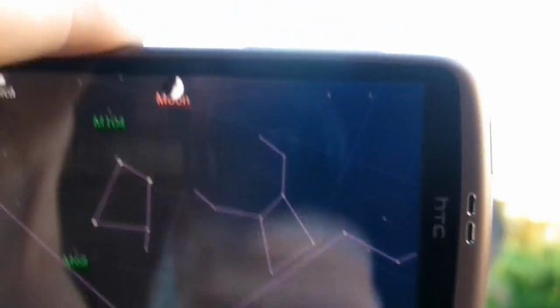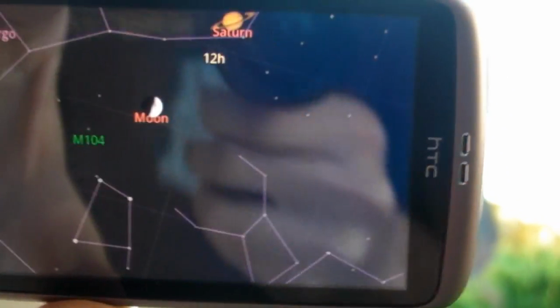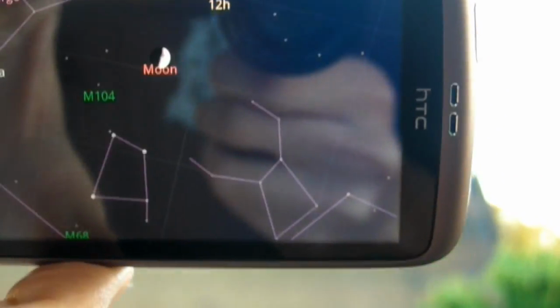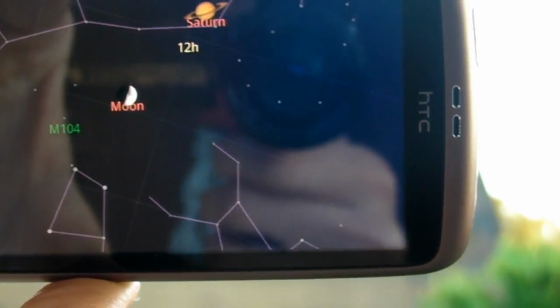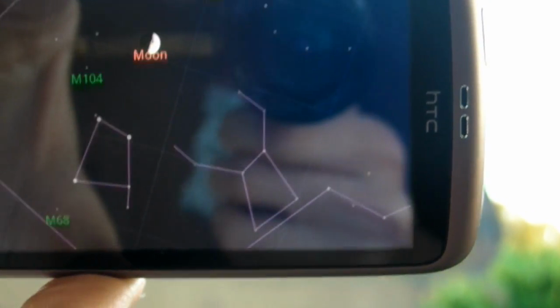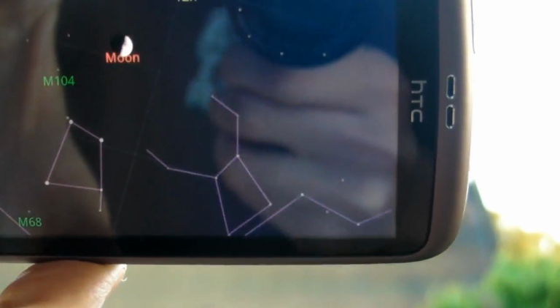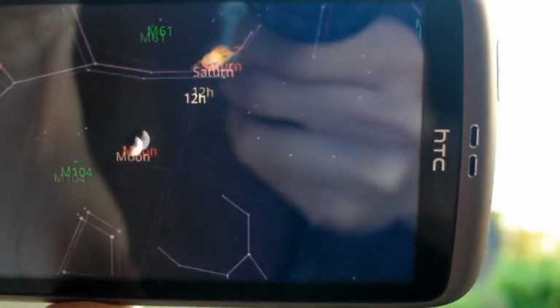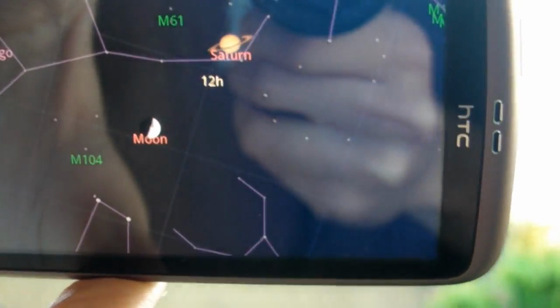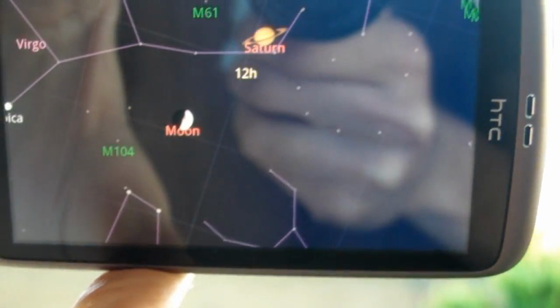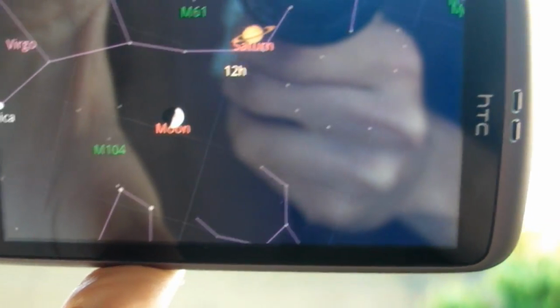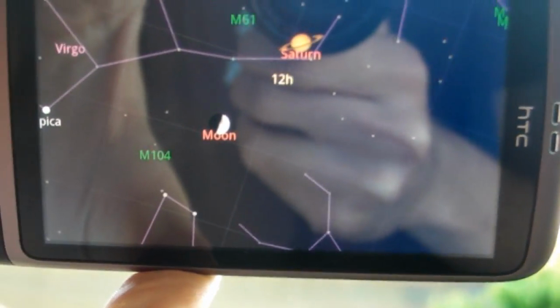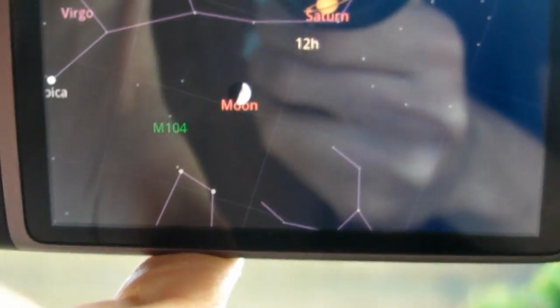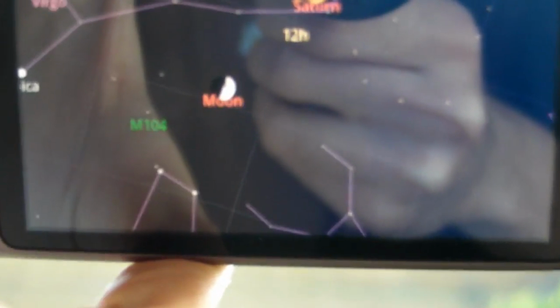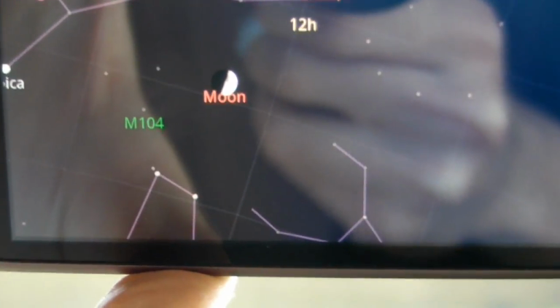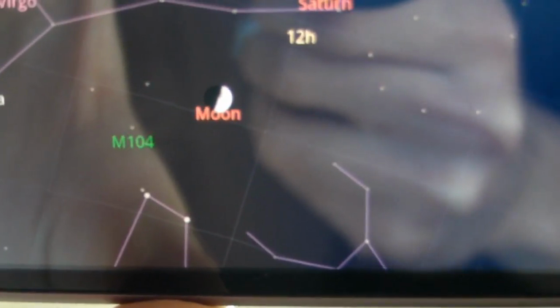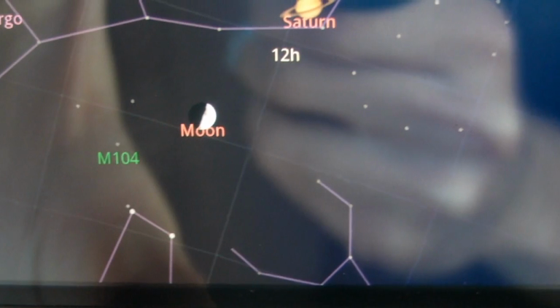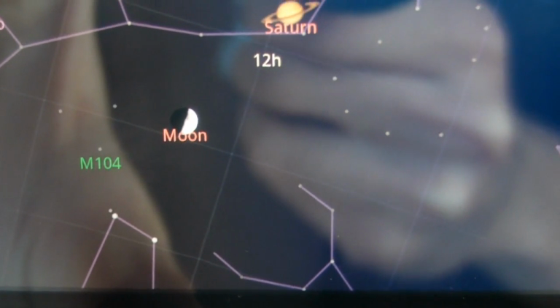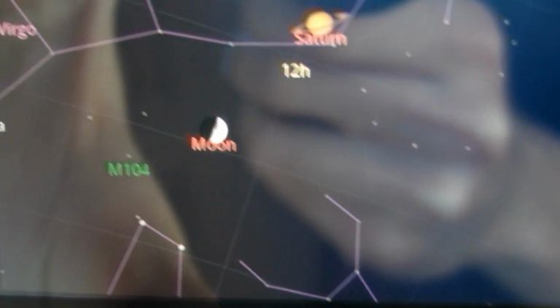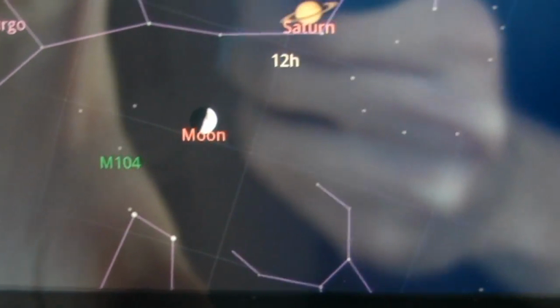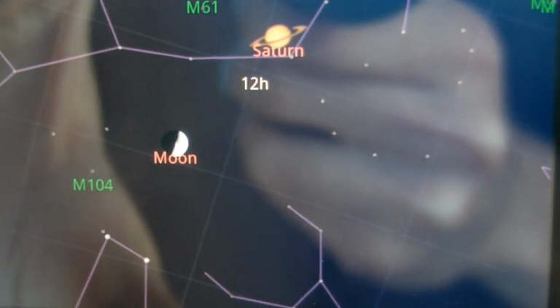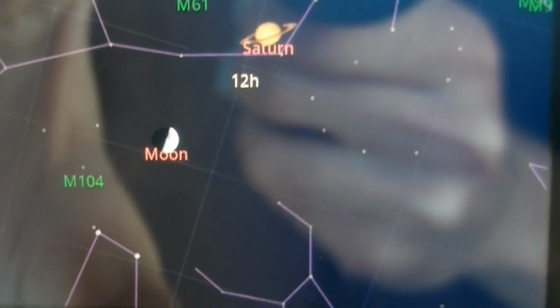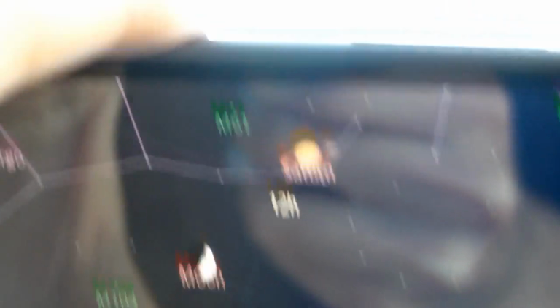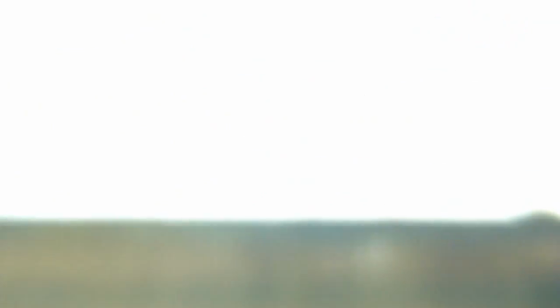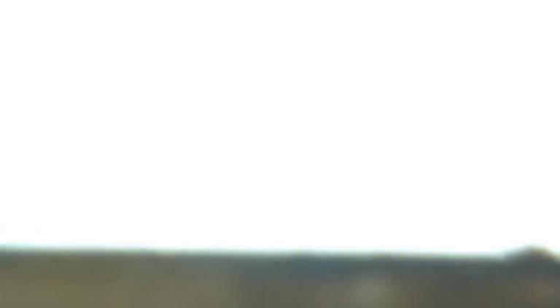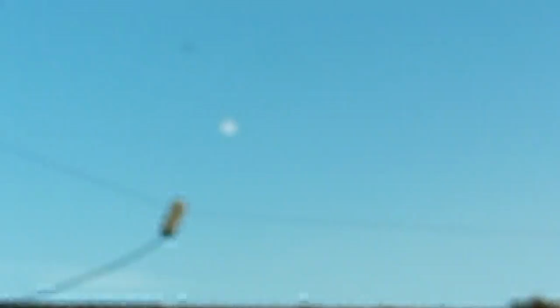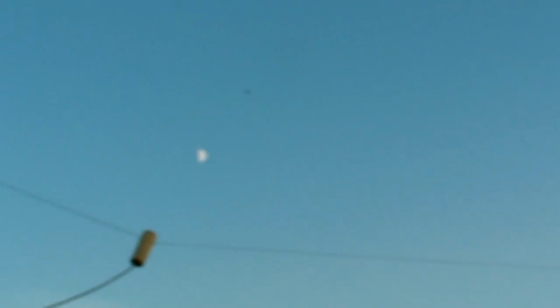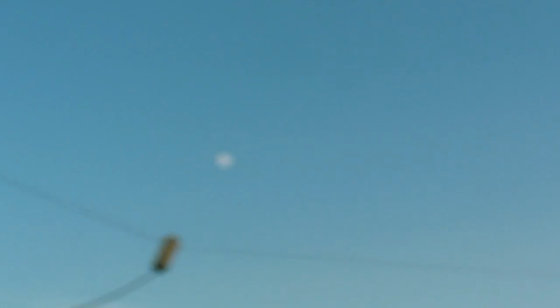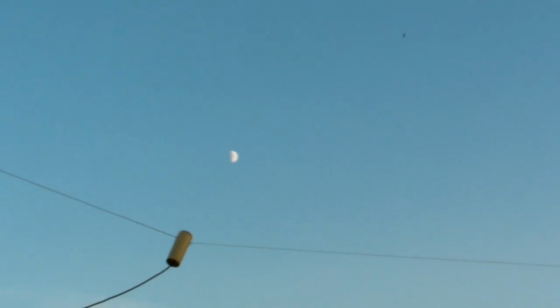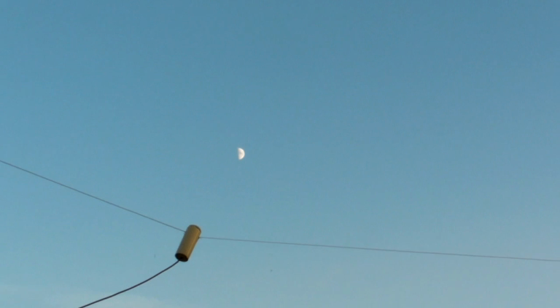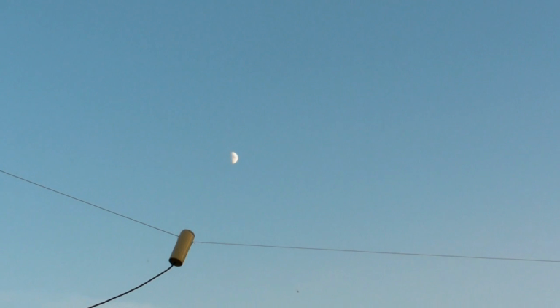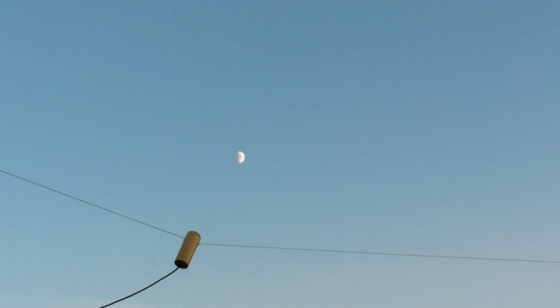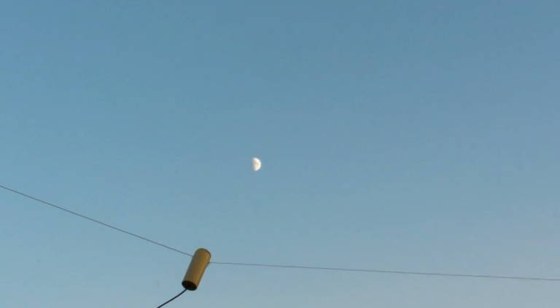You can see, if we move around, there's the moon that's picking up on there. And obviously you can see the moon's there. I'm pretty impressed by that.